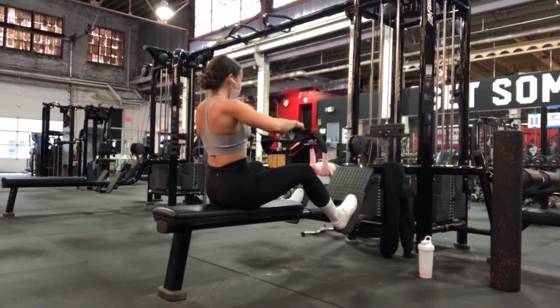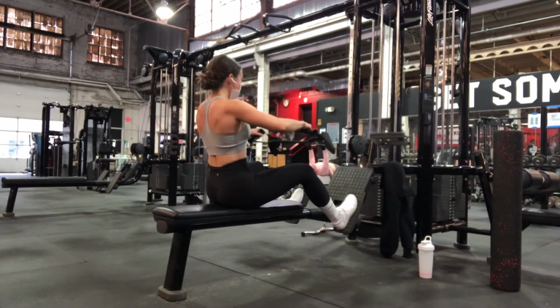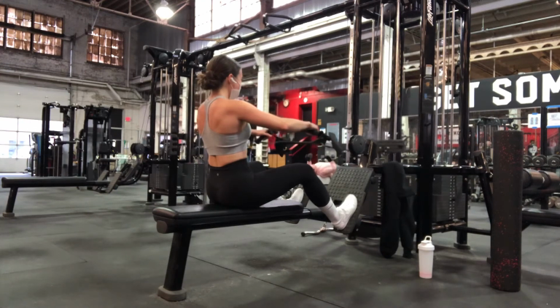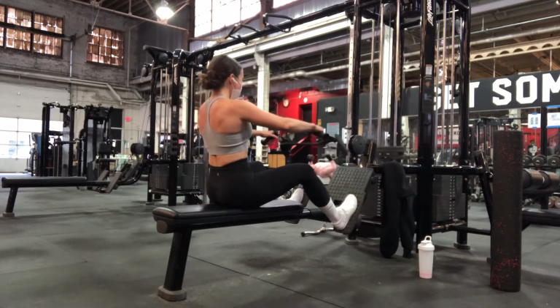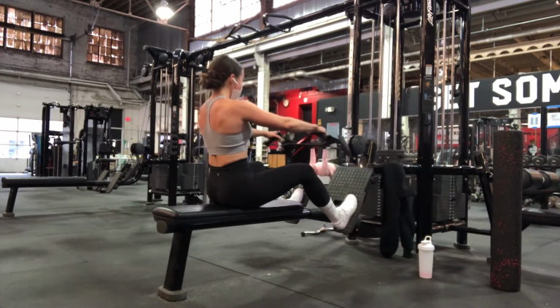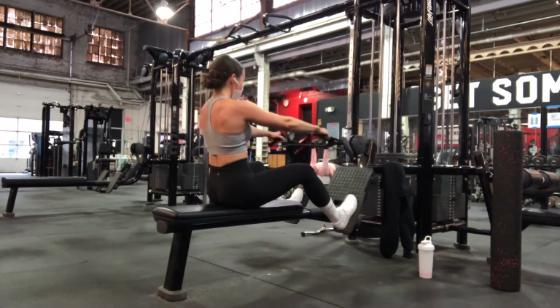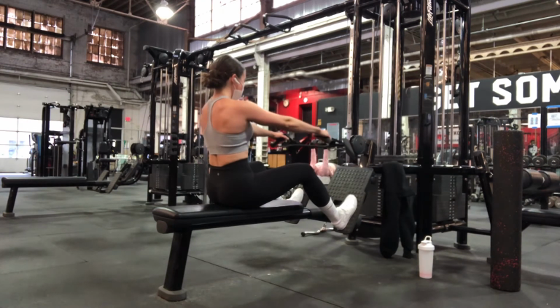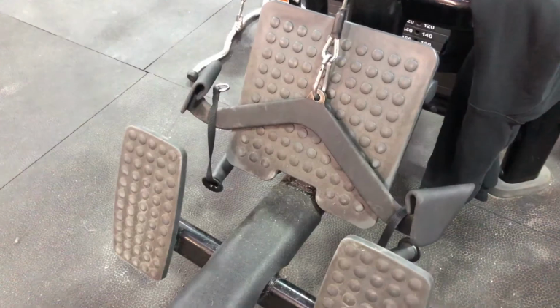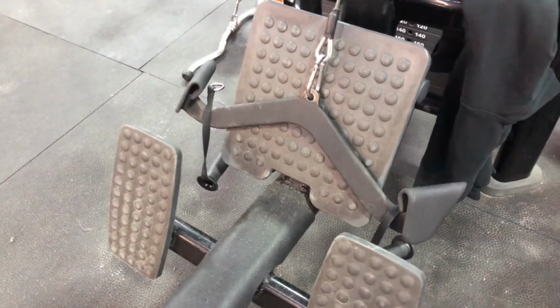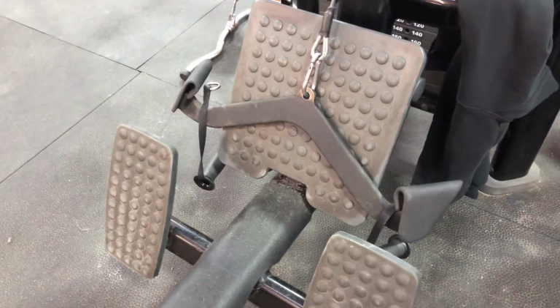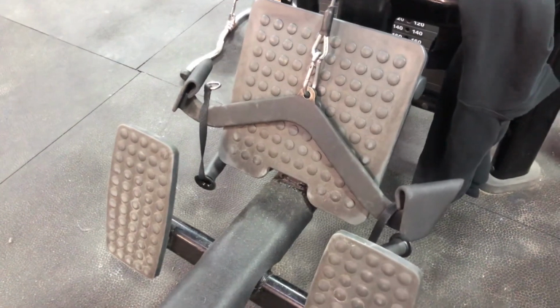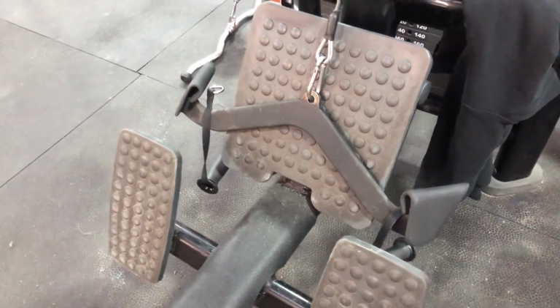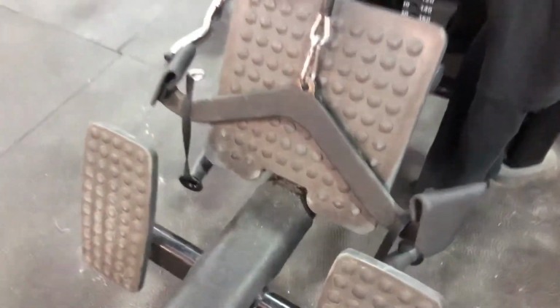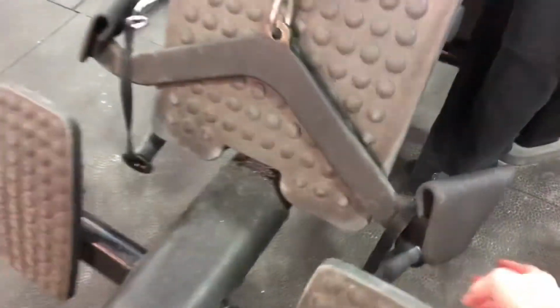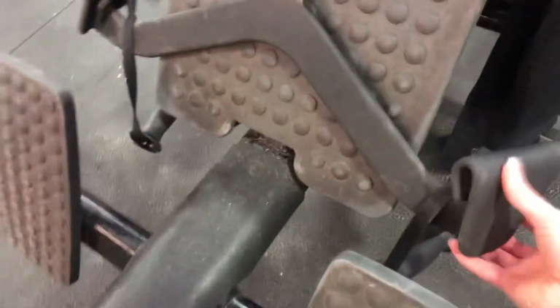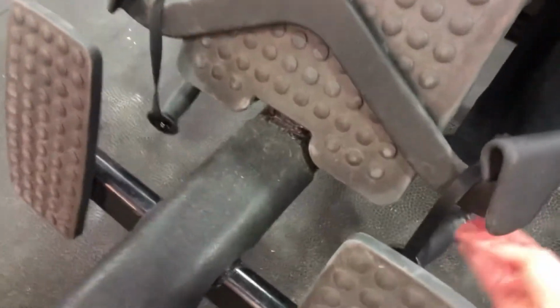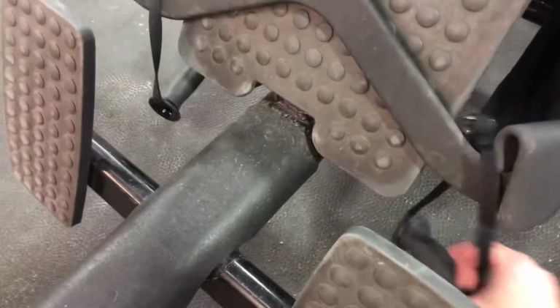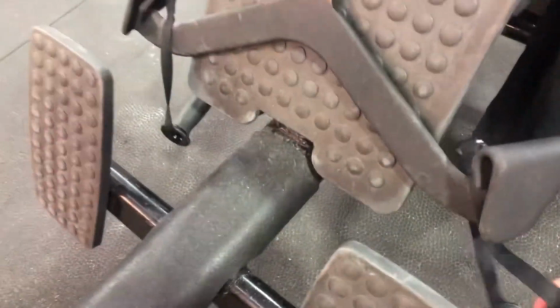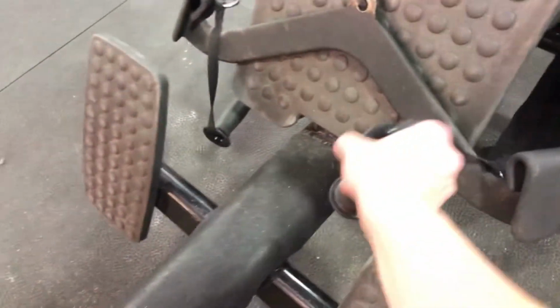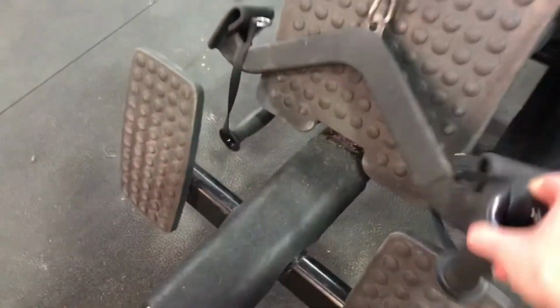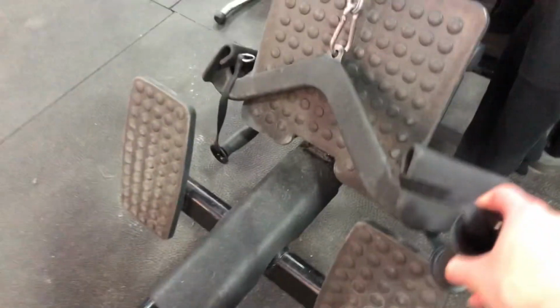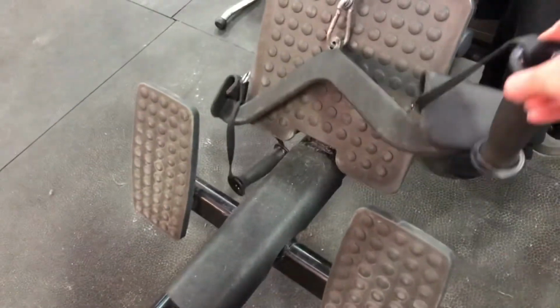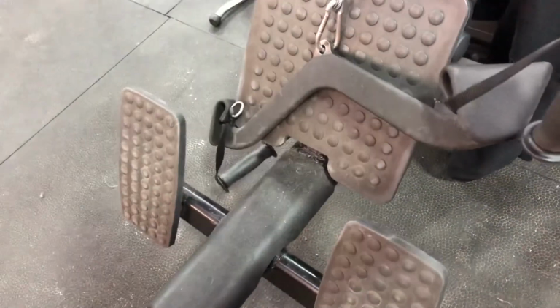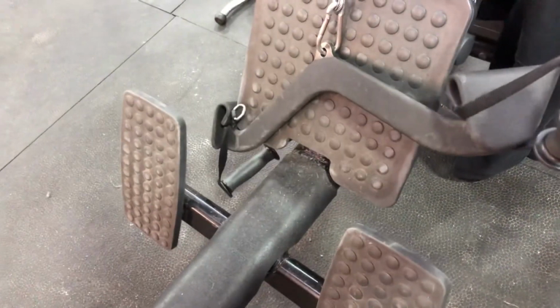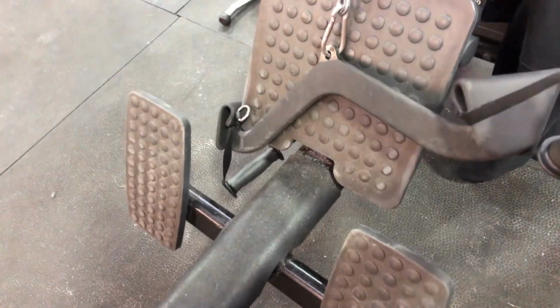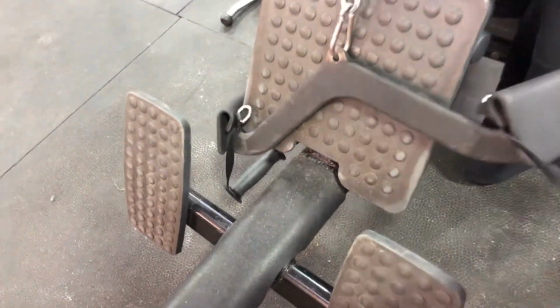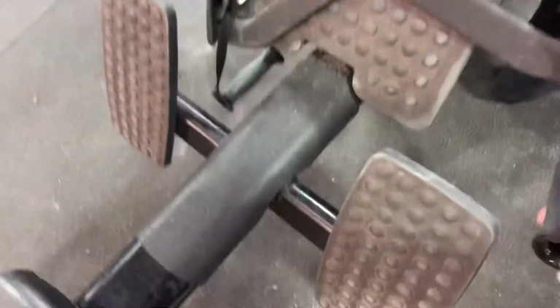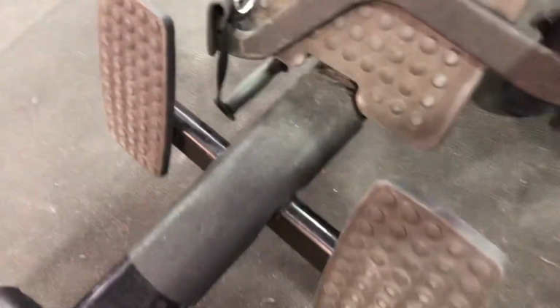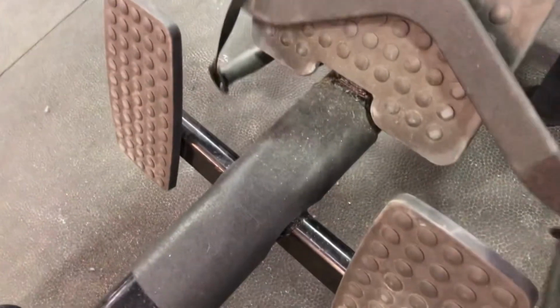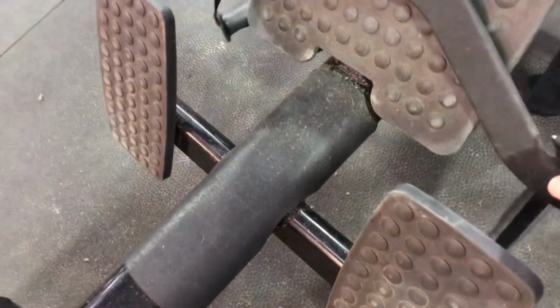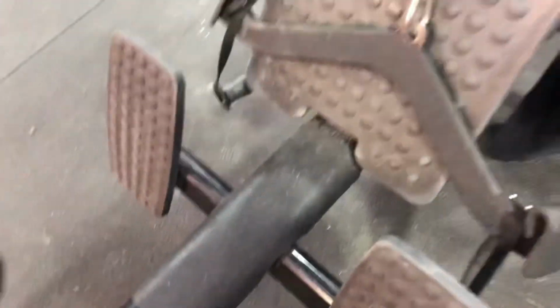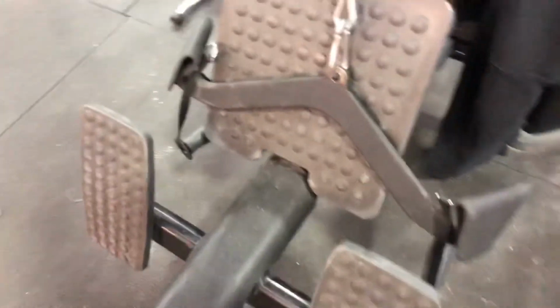For rows I really like placing detachable handles over the straight bar like you see here, just because everyone's wrist position is going to be a little bit different to line things up properly for them.